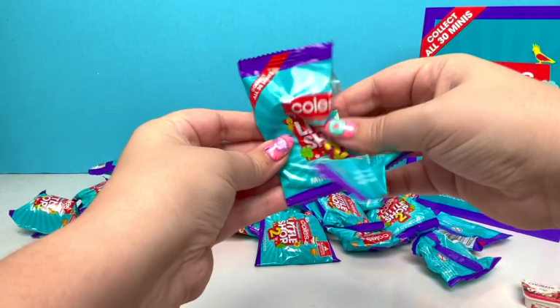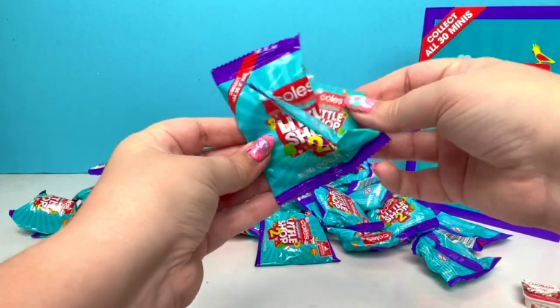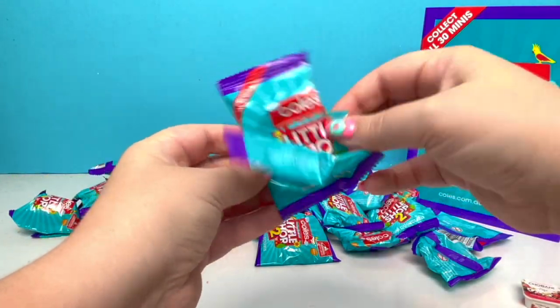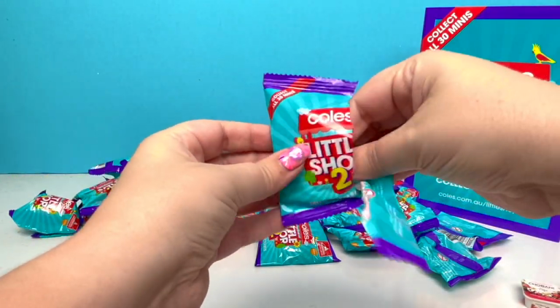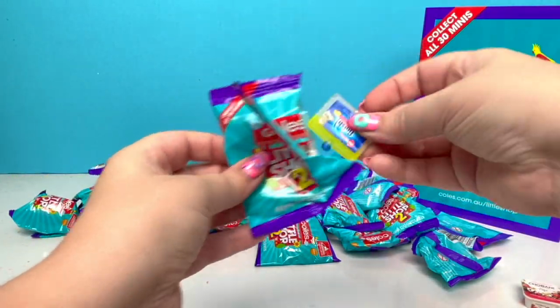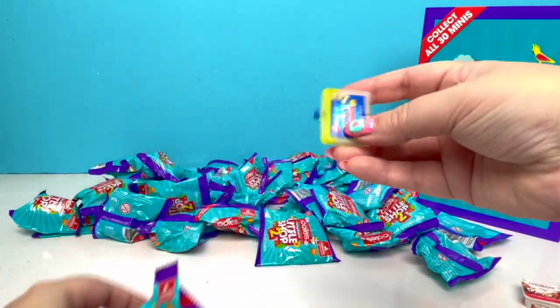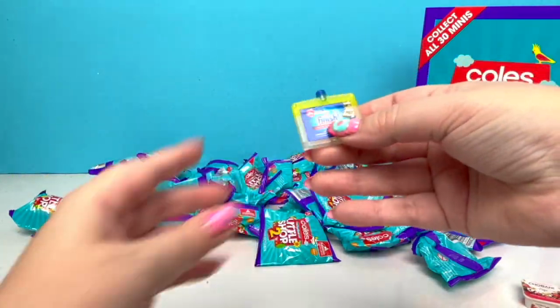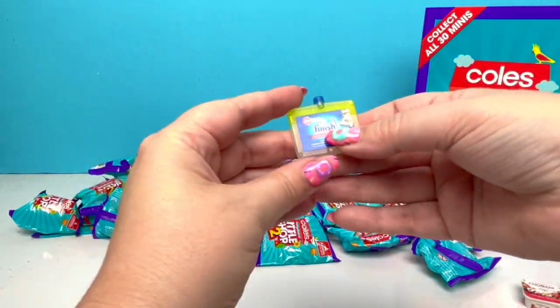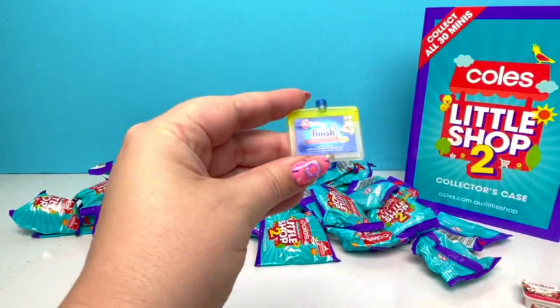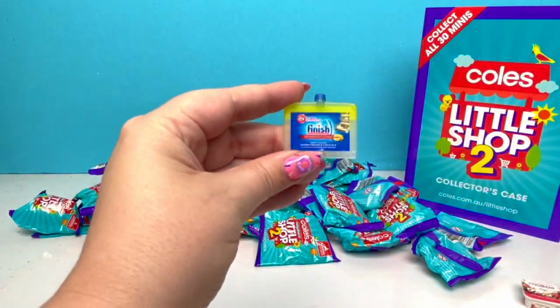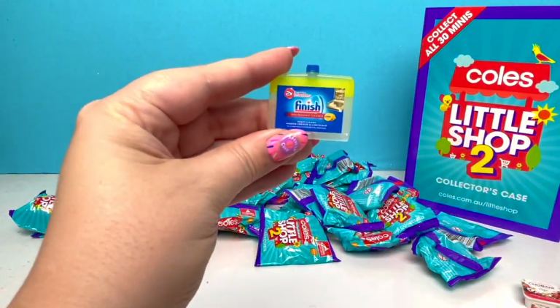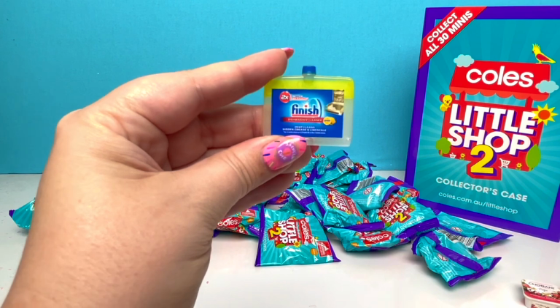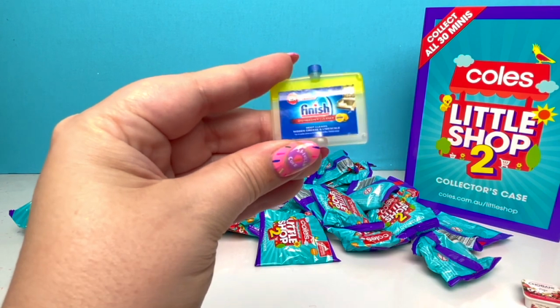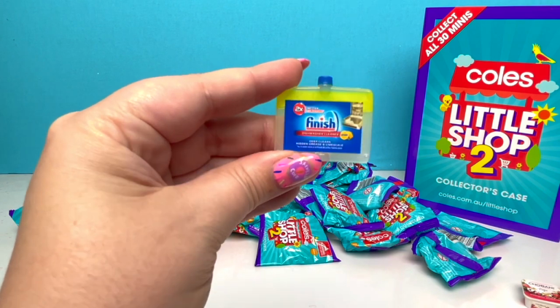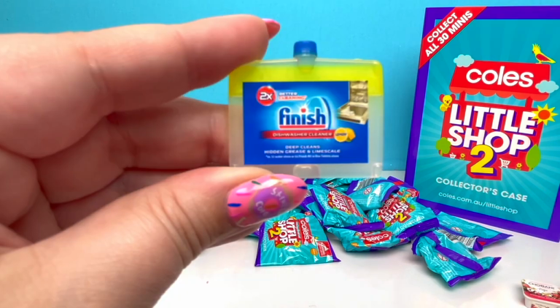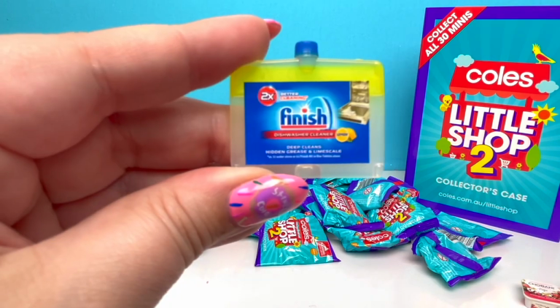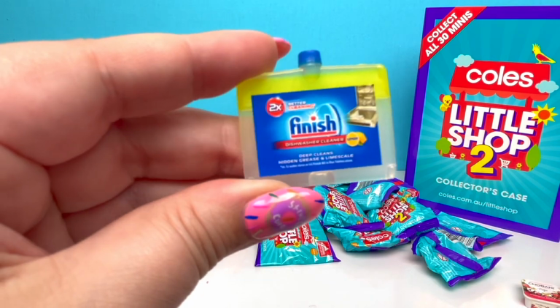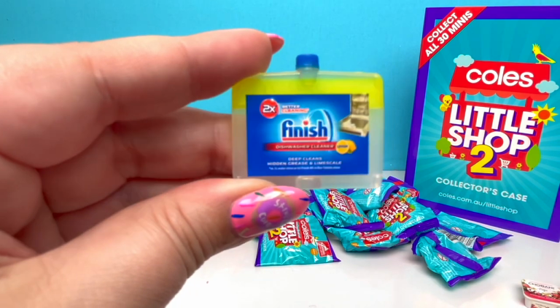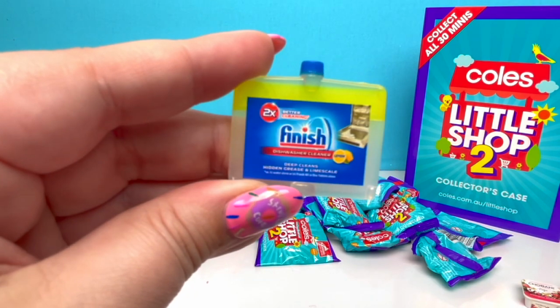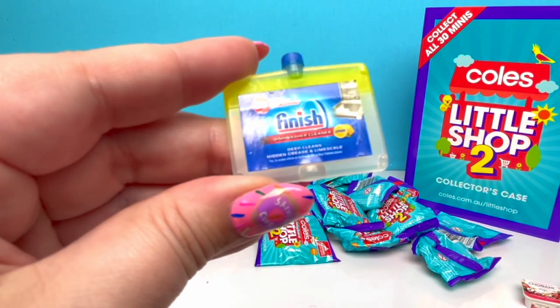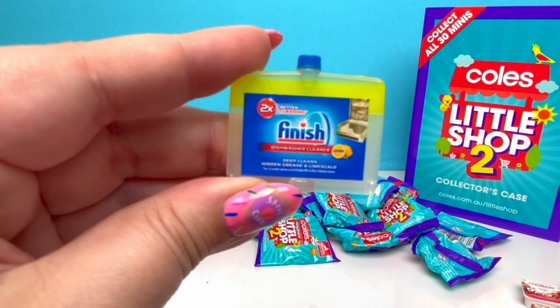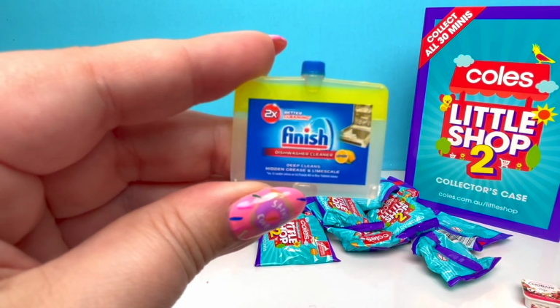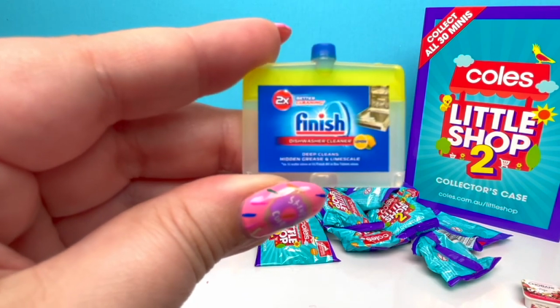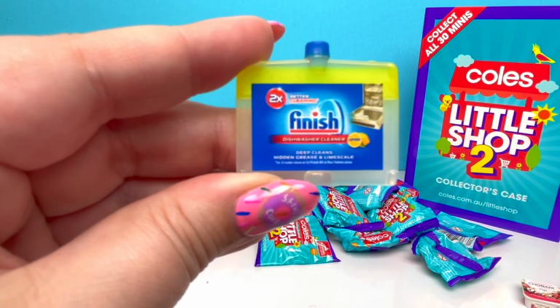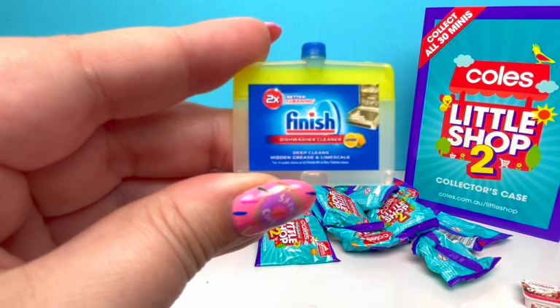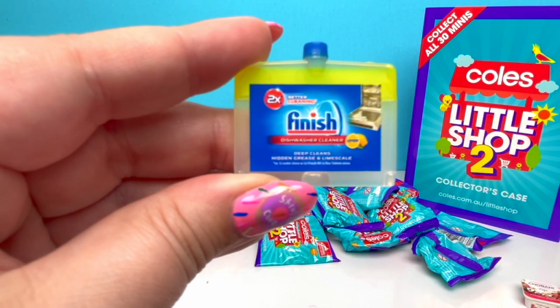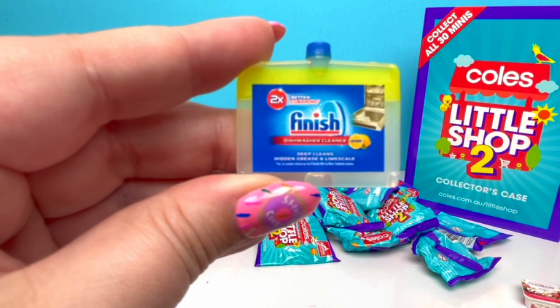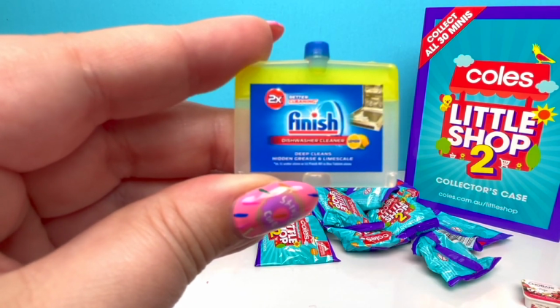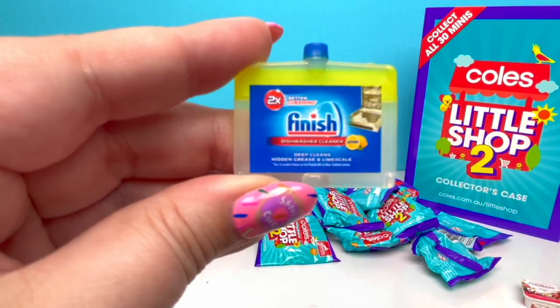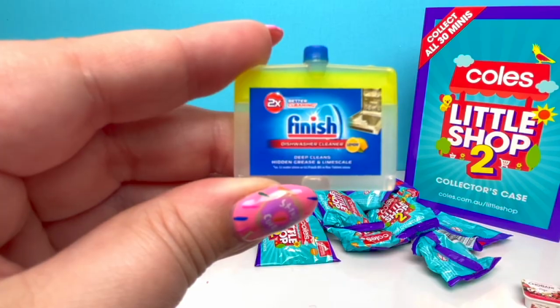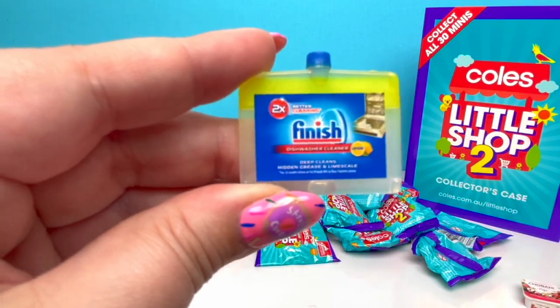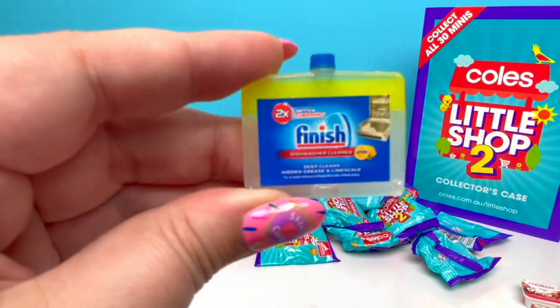We have... Ooh! This is also new — Finish Dishwasher Cleaner! Deep Clean's Hidden Grease and Lime Scale! We love that!